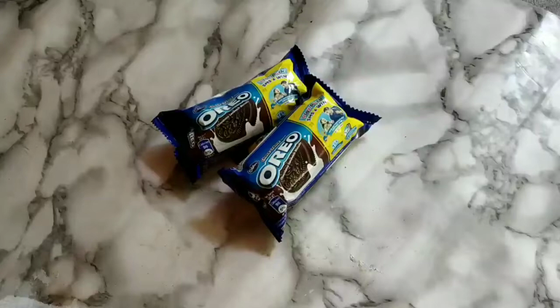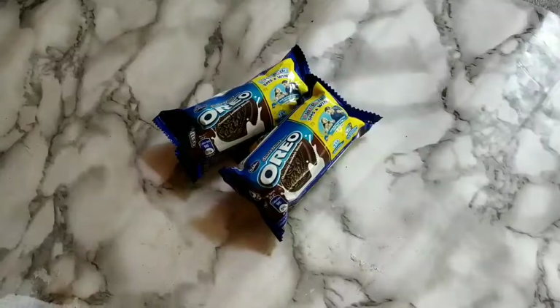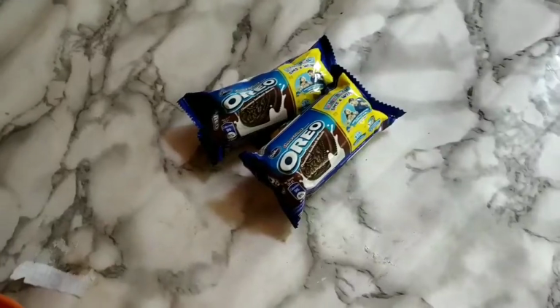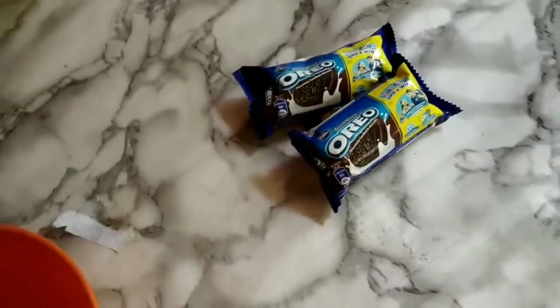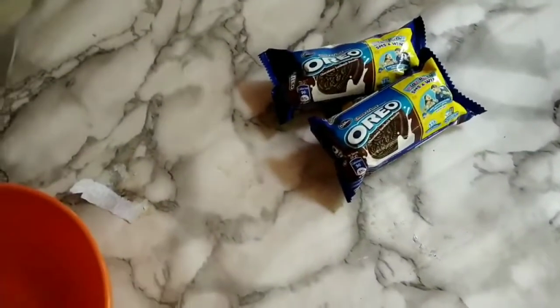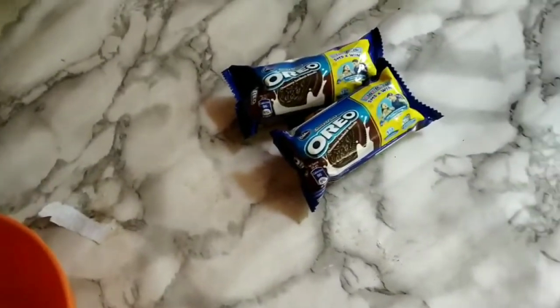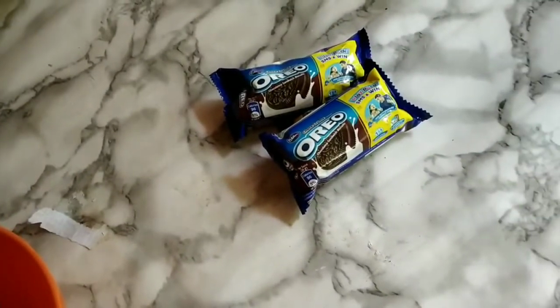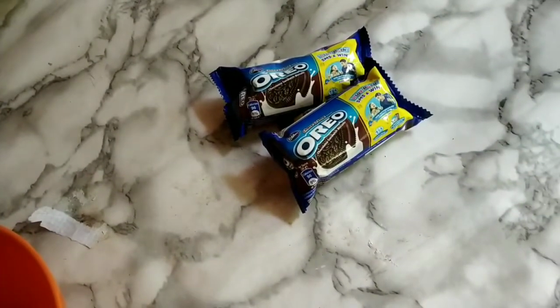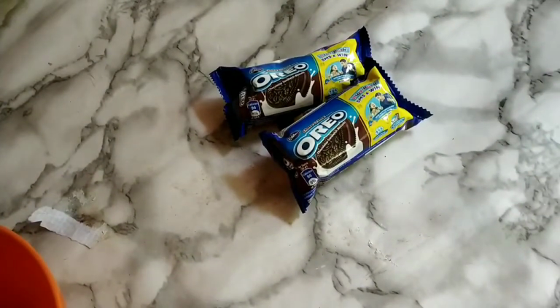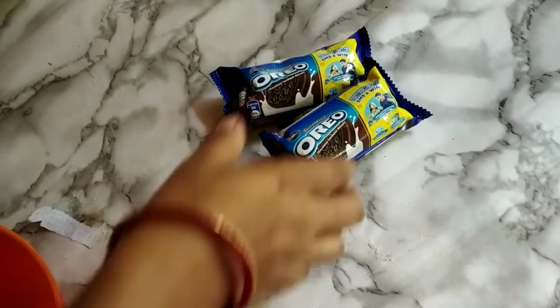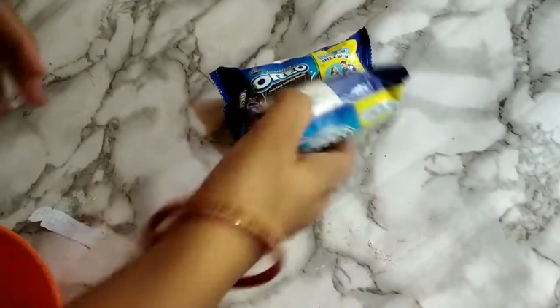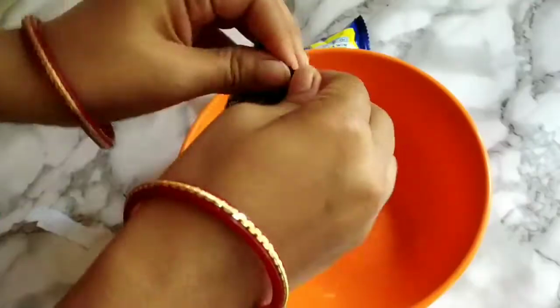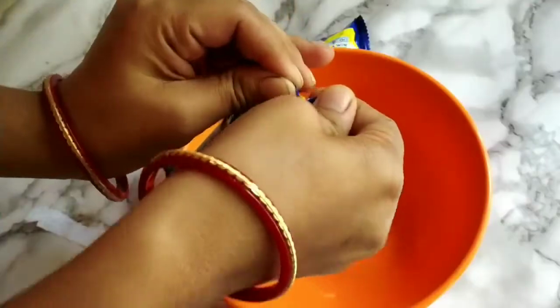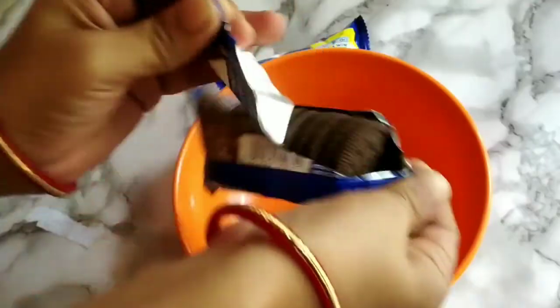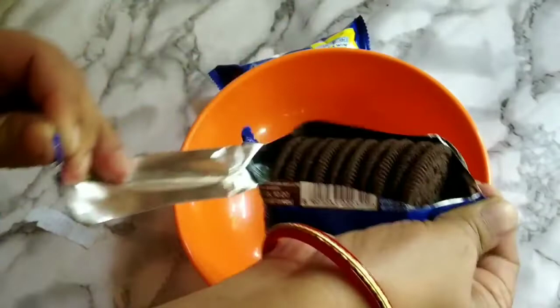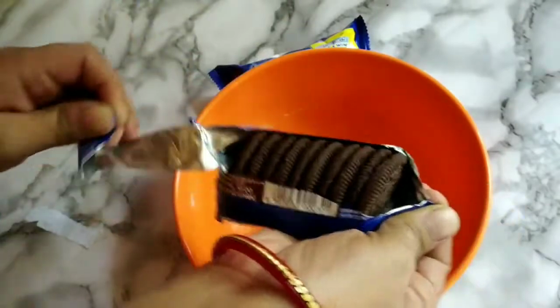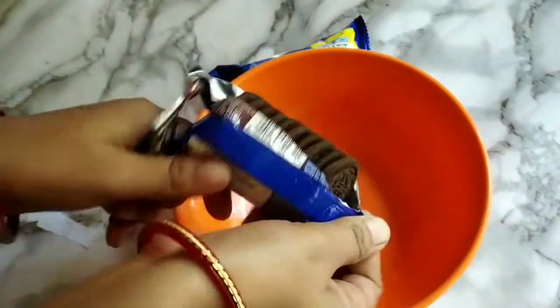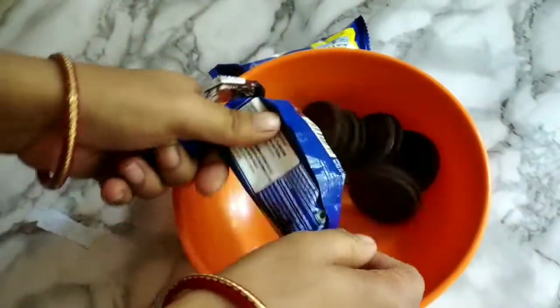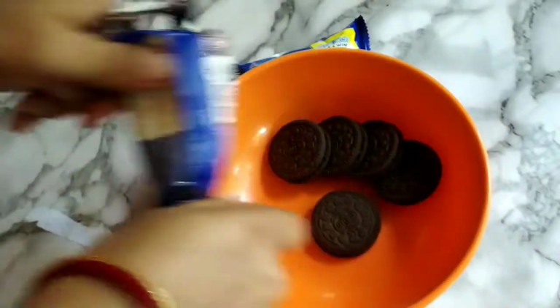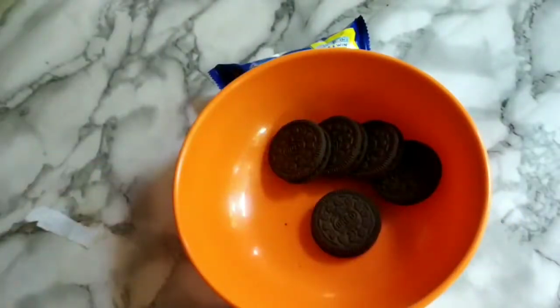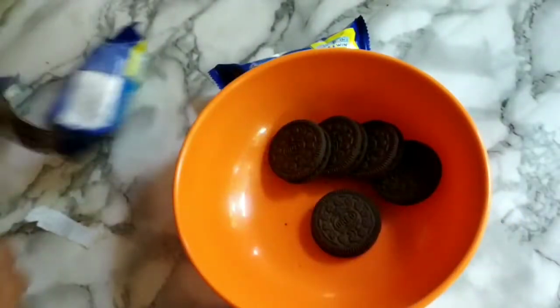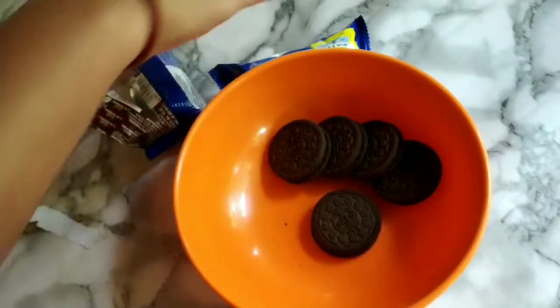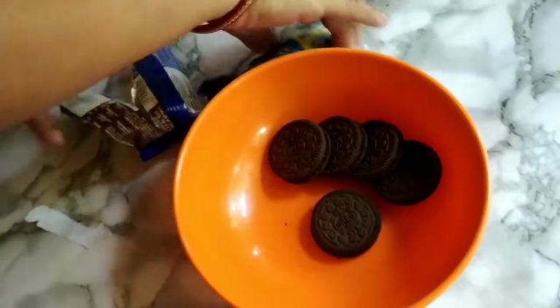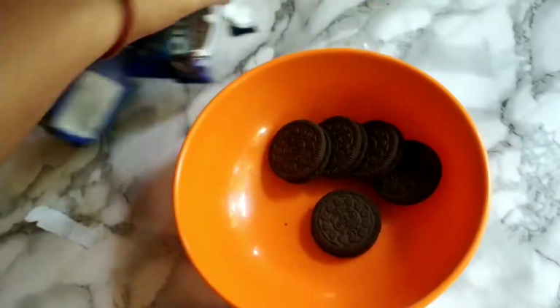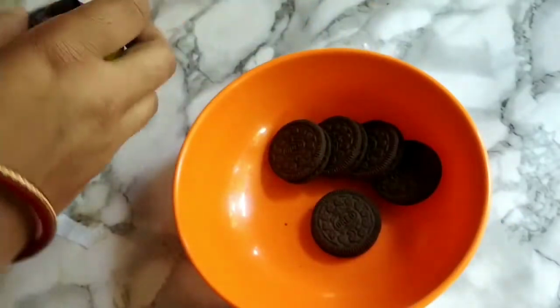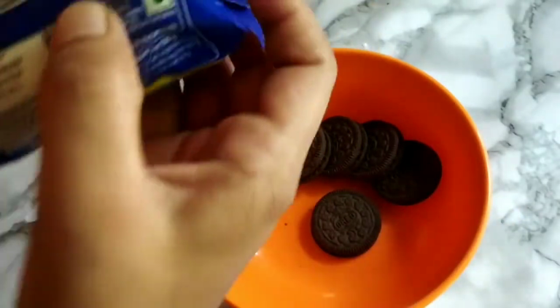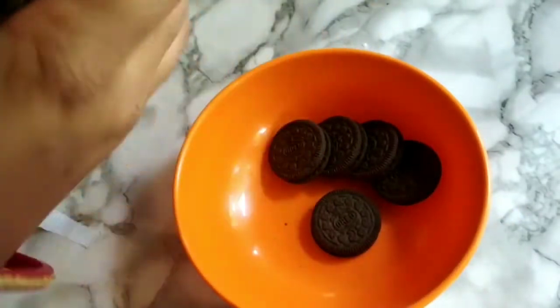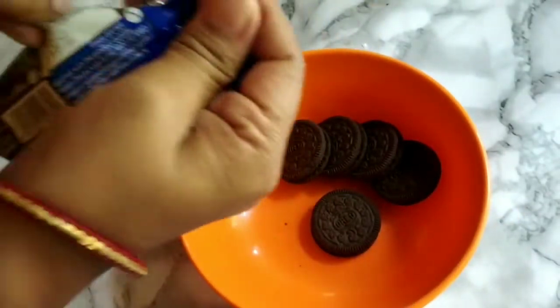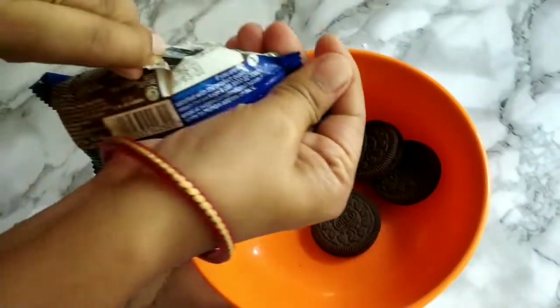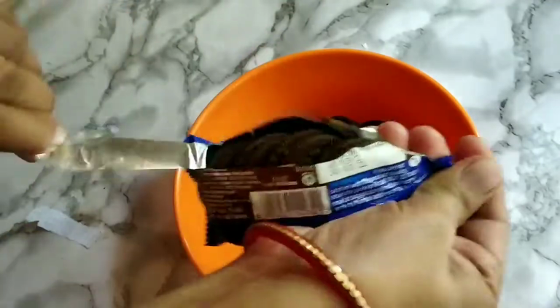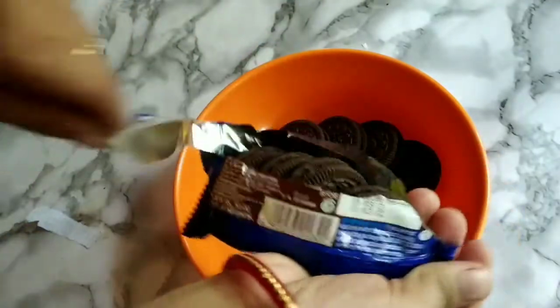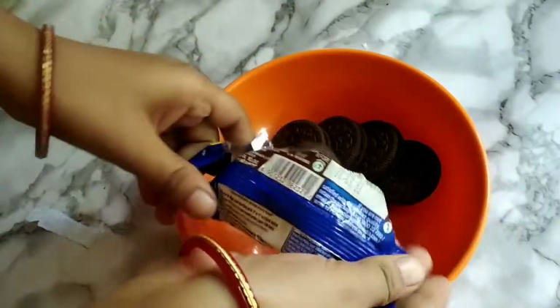Hello everyone, welcome to this video. I am going to show you how to eat Oreo biscuits. Now, let's see, we have two packets of Oreo biscuits.